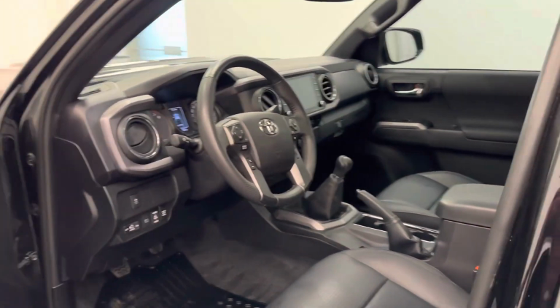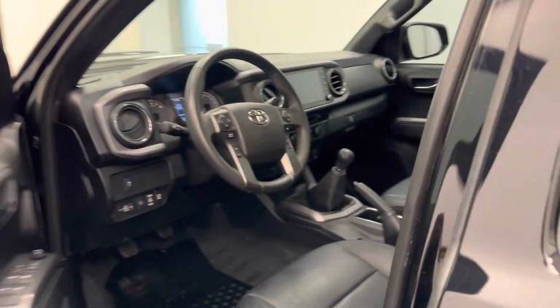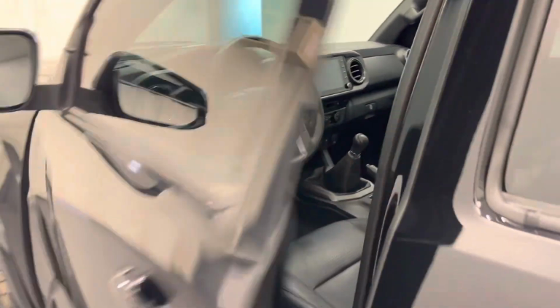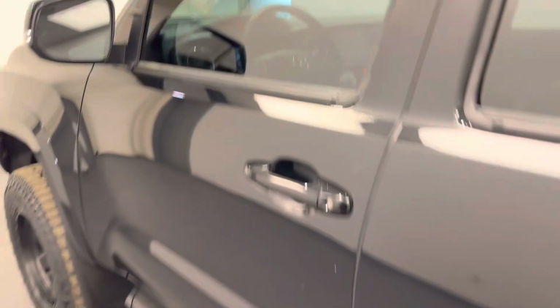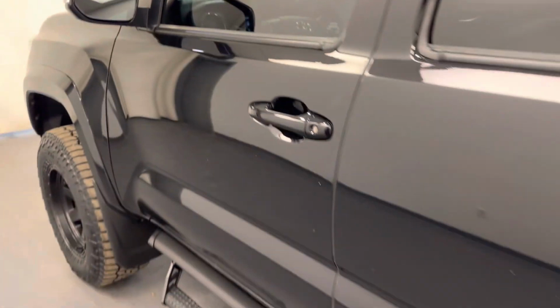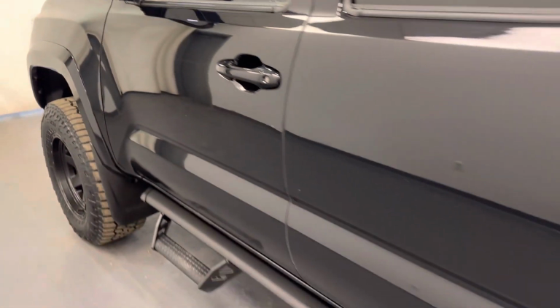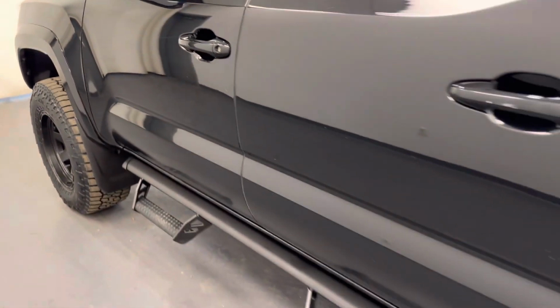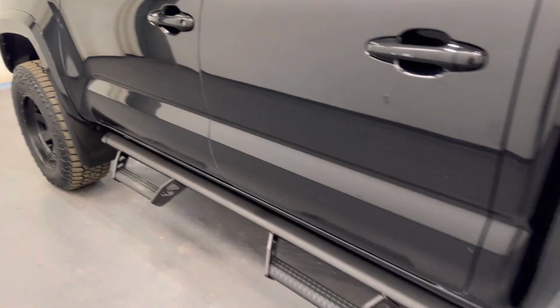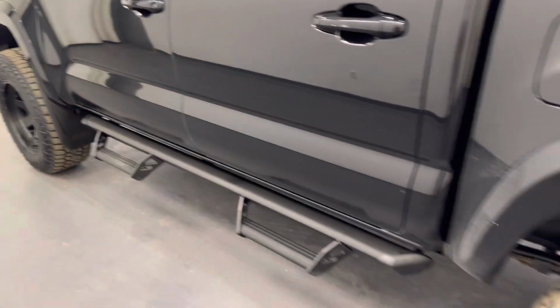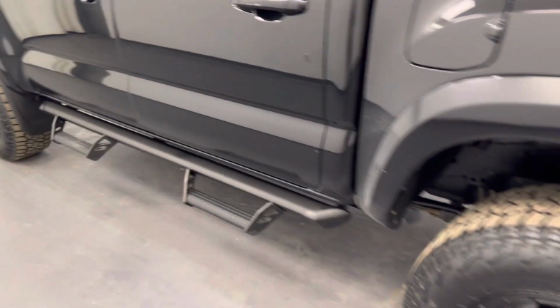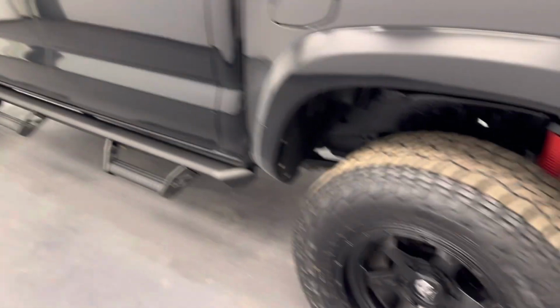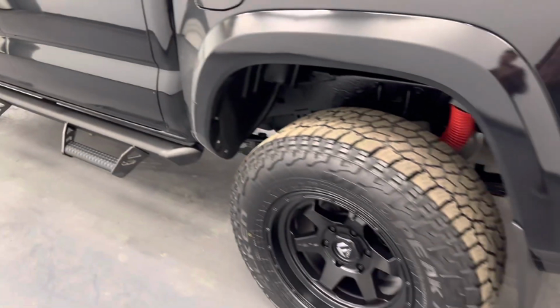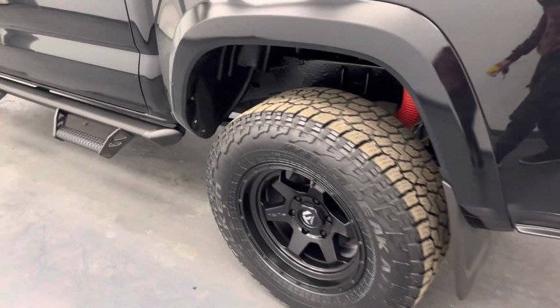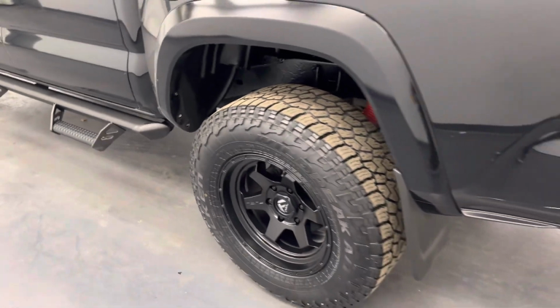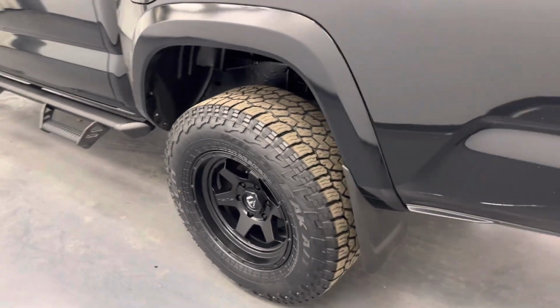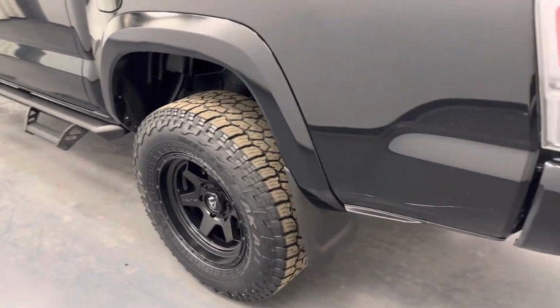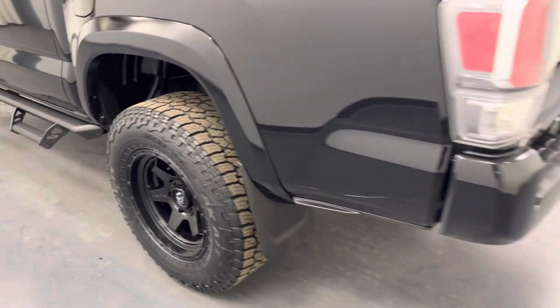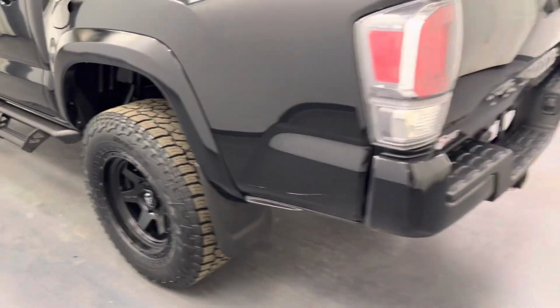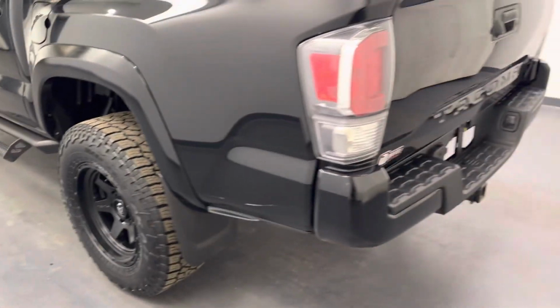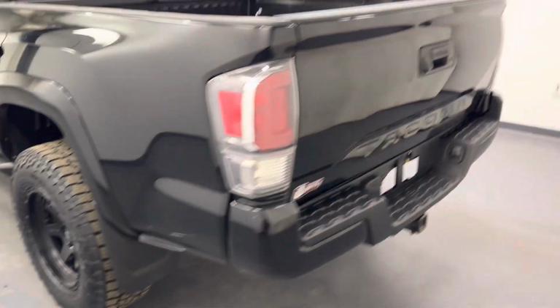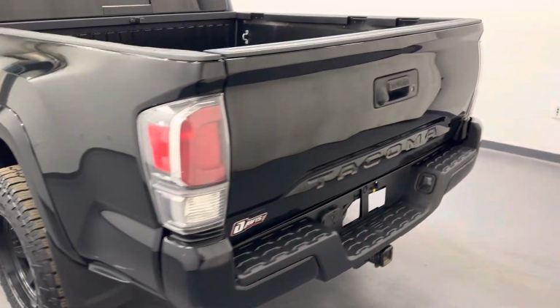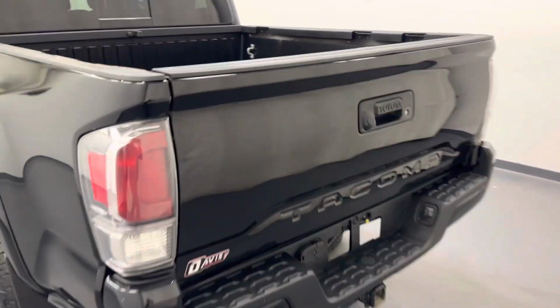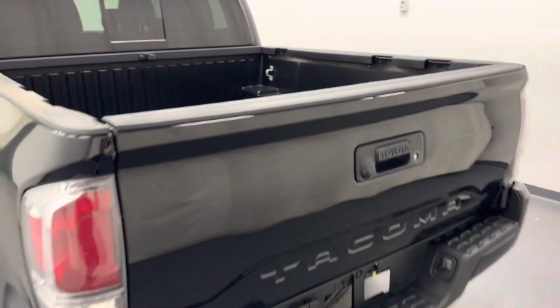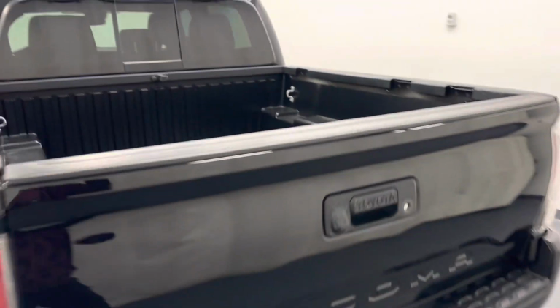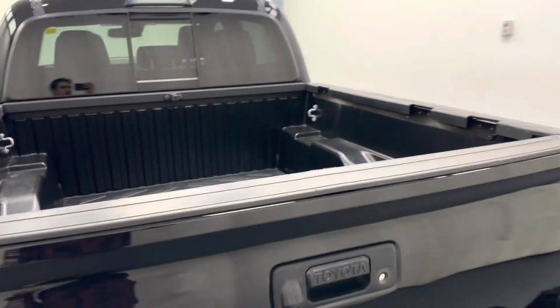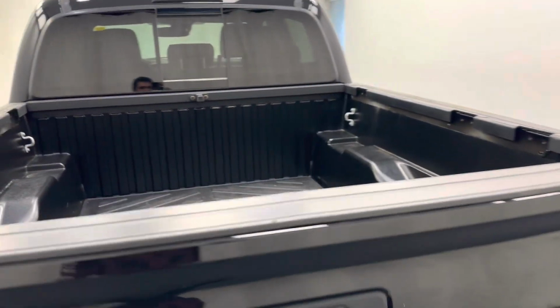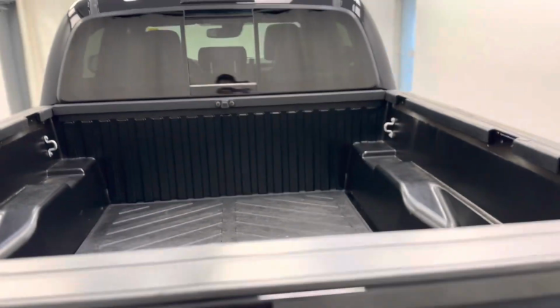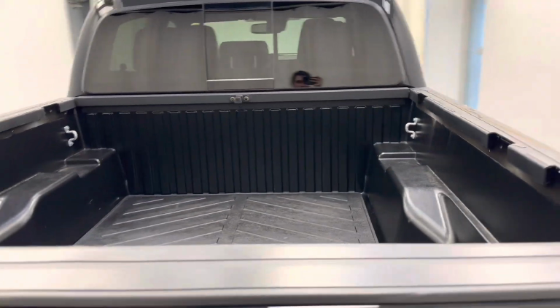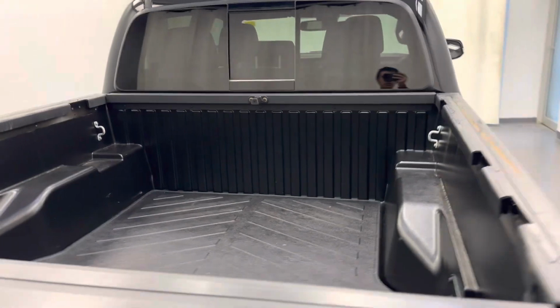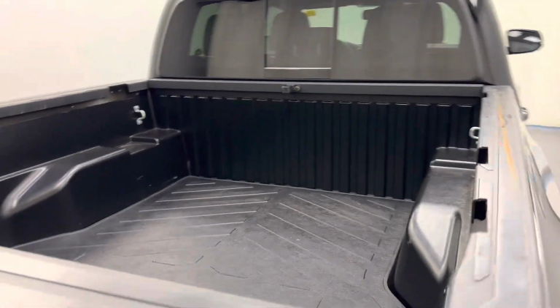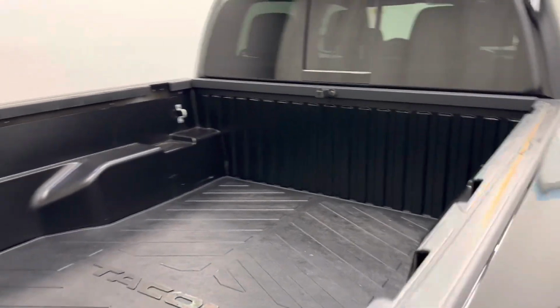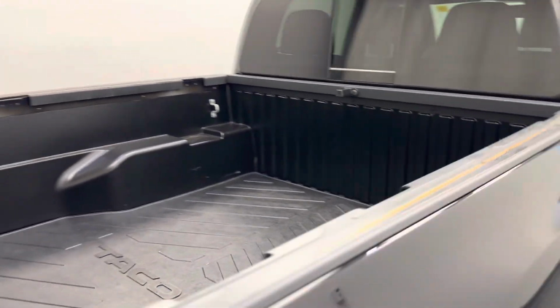Moving back out to the exterior, we have running boards, painted alloy rims, backup camera, and more cargo space.